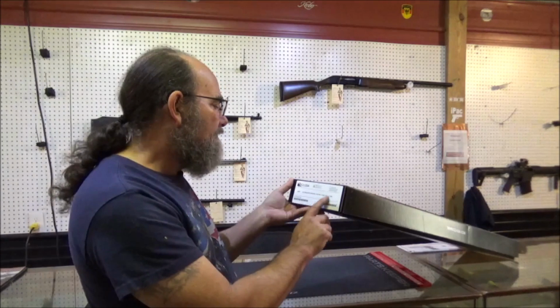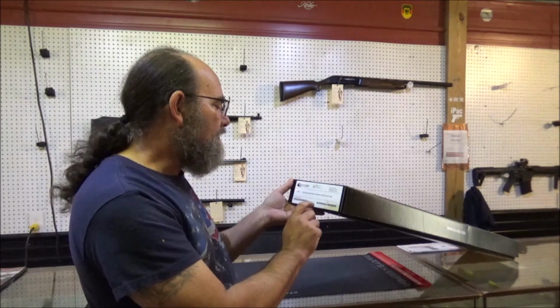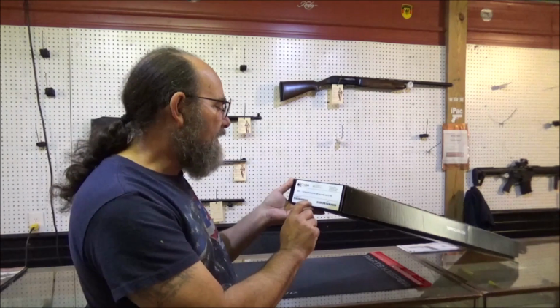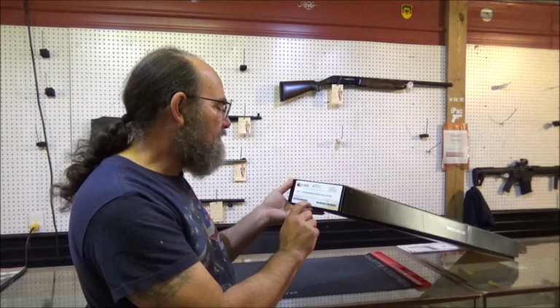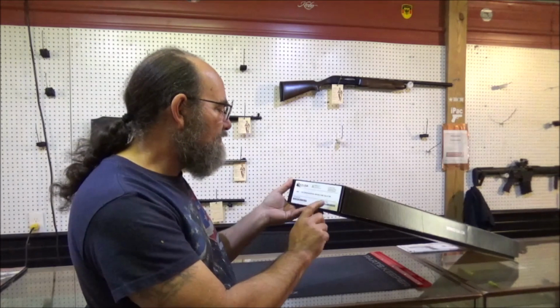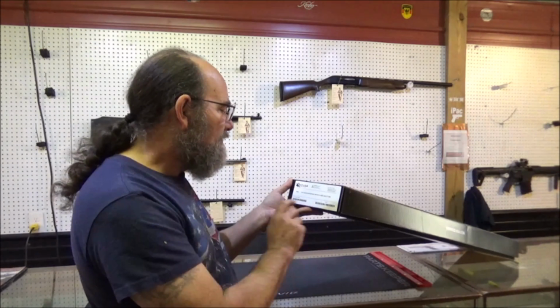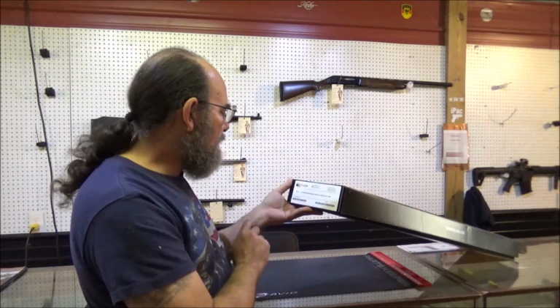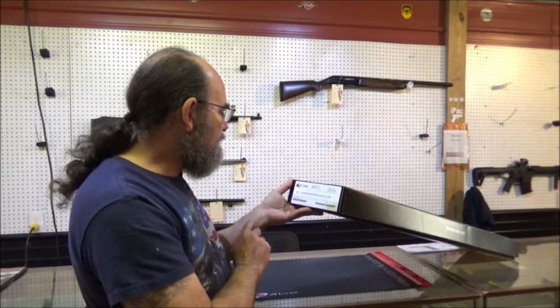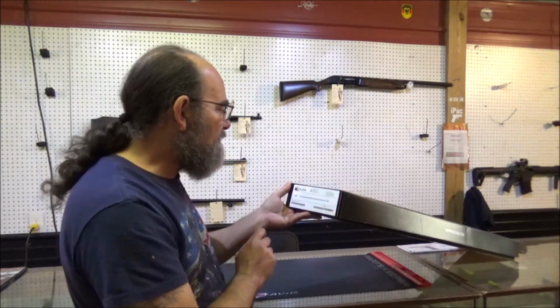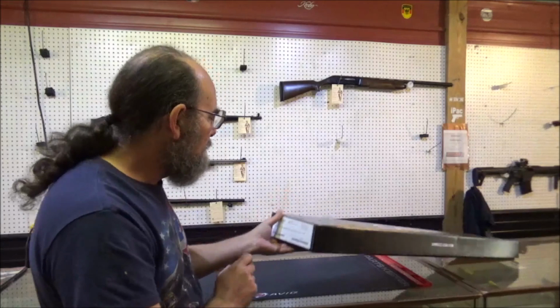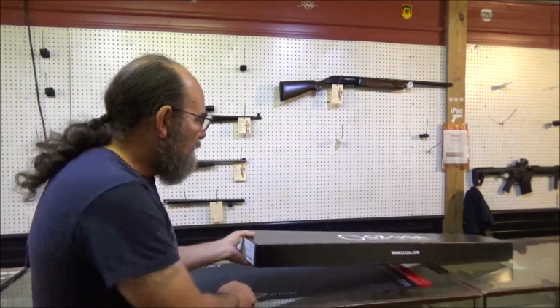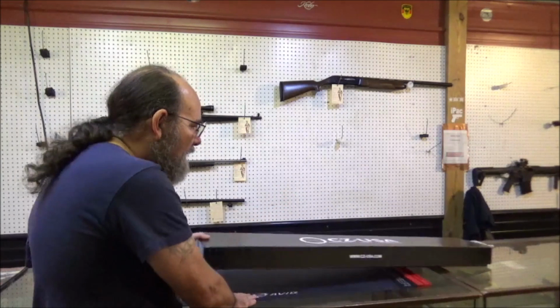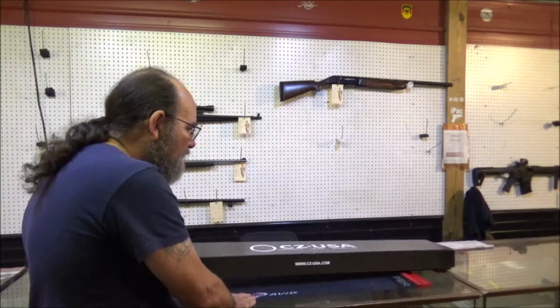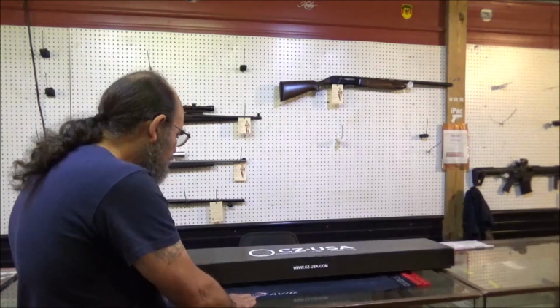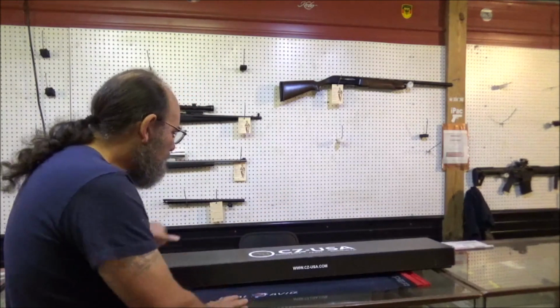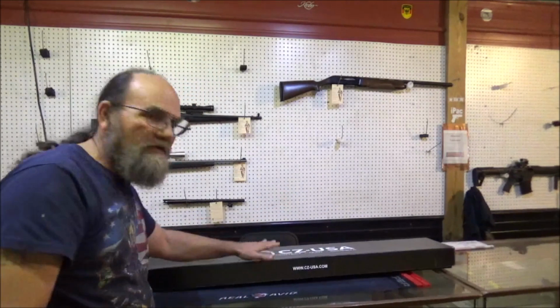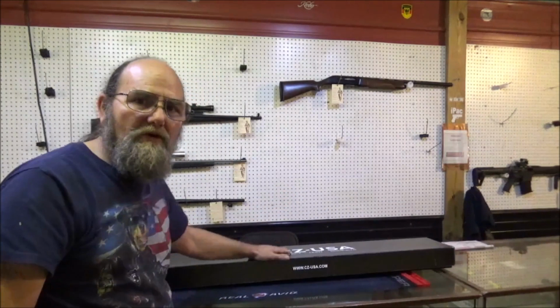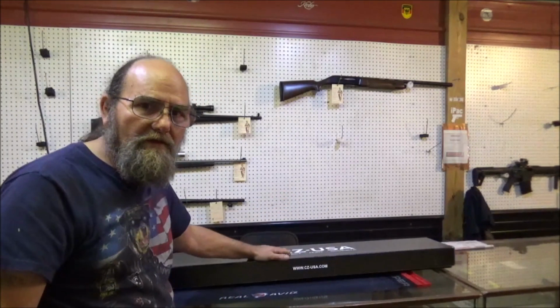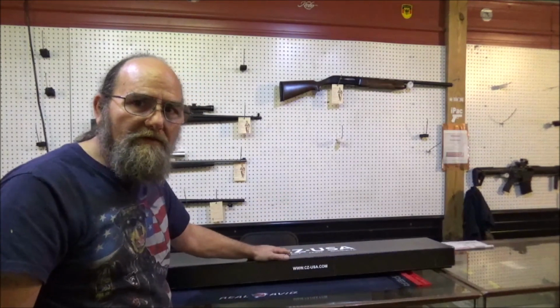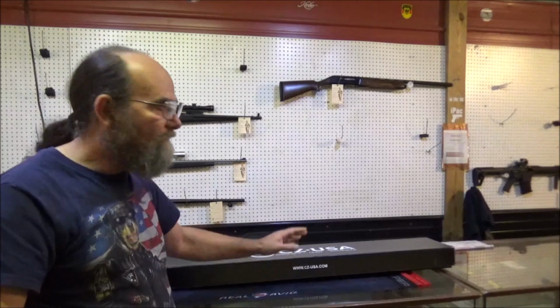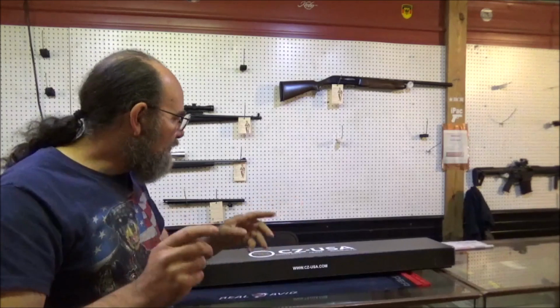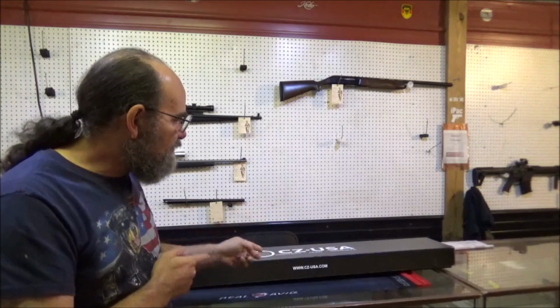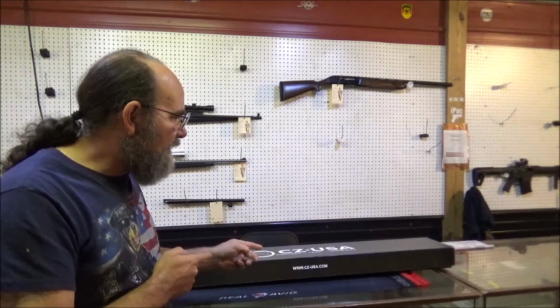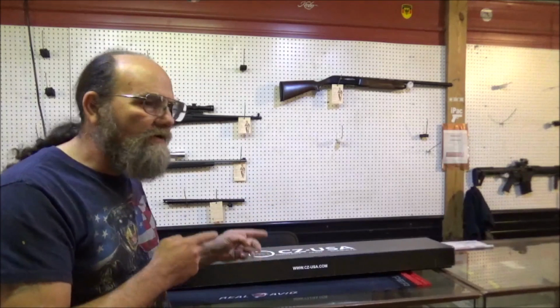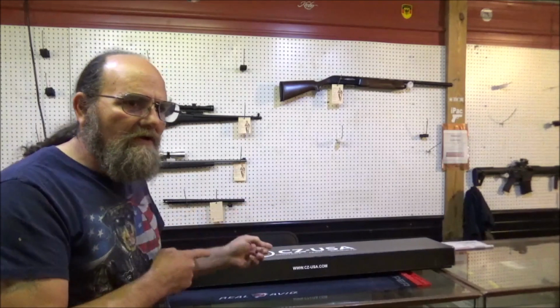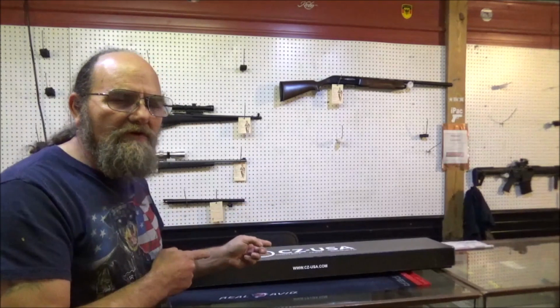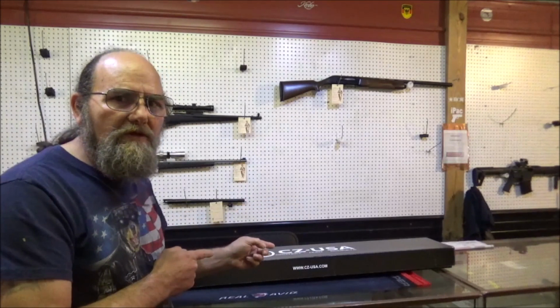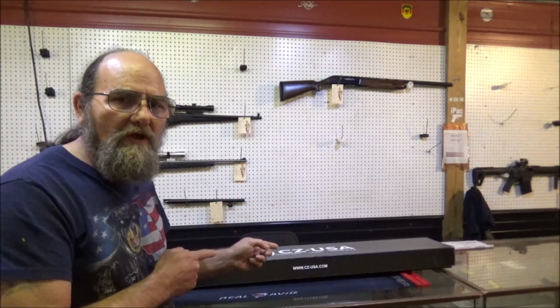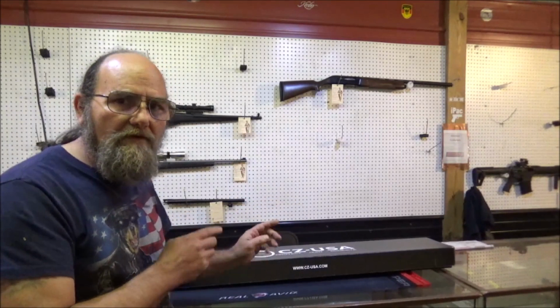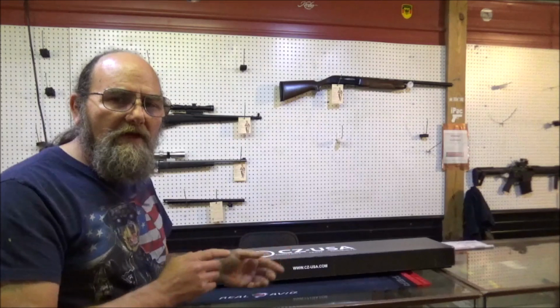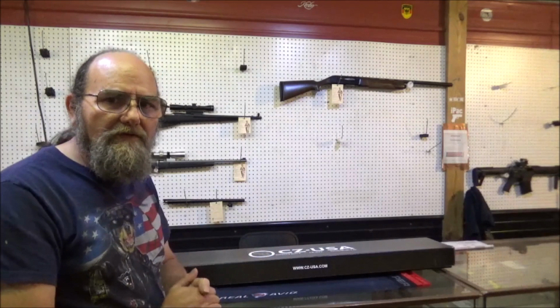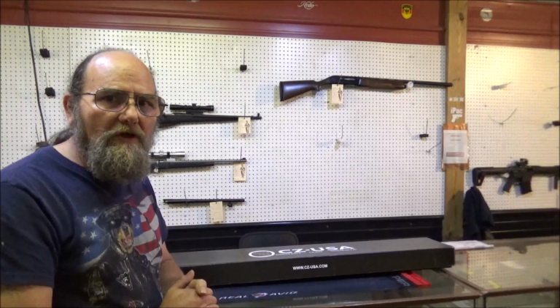This will take the 3½ inch shells, 28 inch barrel. I have not opened this up, put it together or anything. So let's dig right in and see what CZ has to offer in this new shotgun.